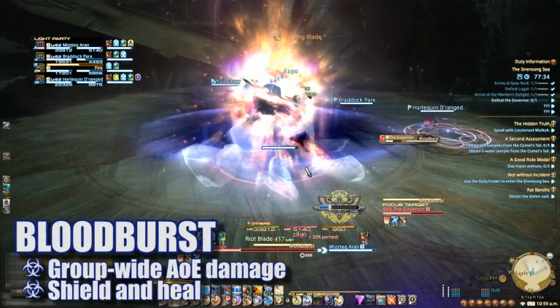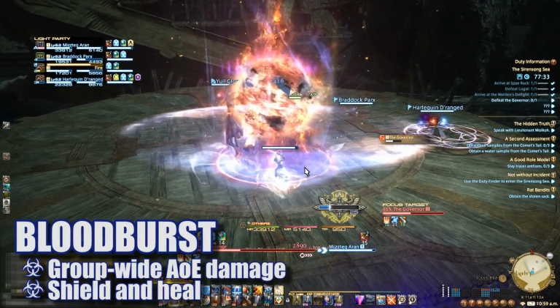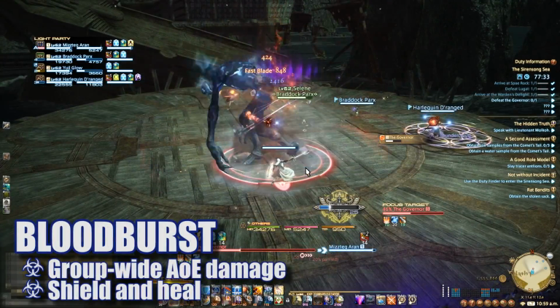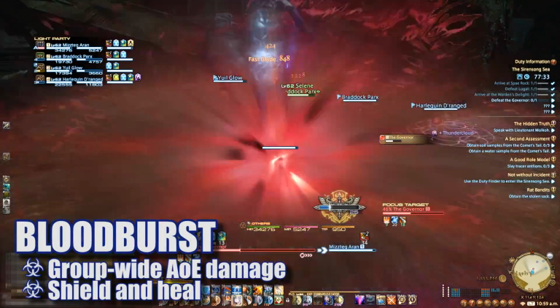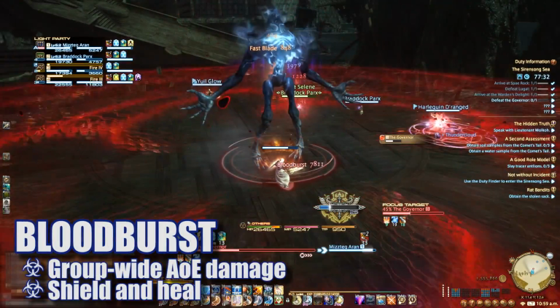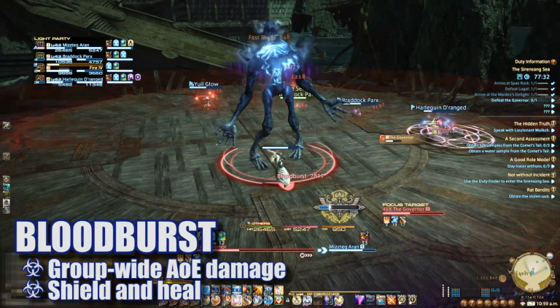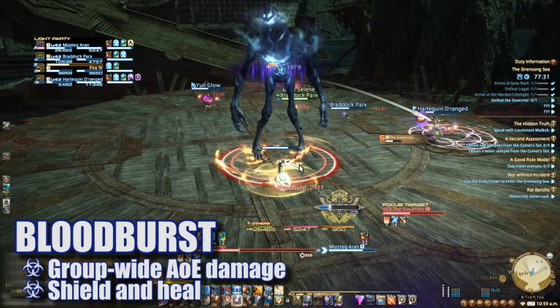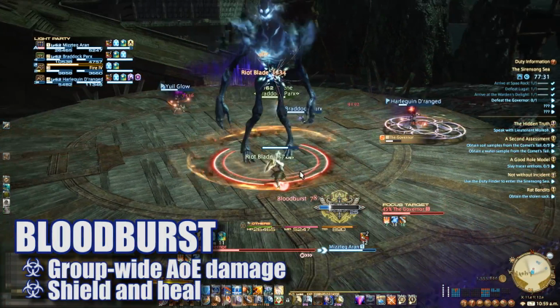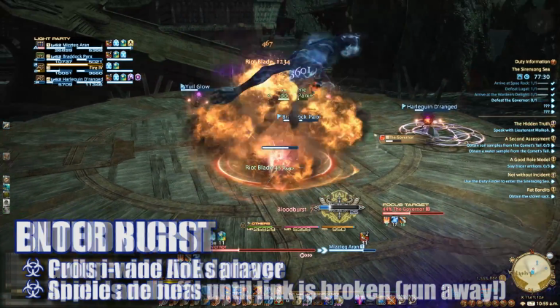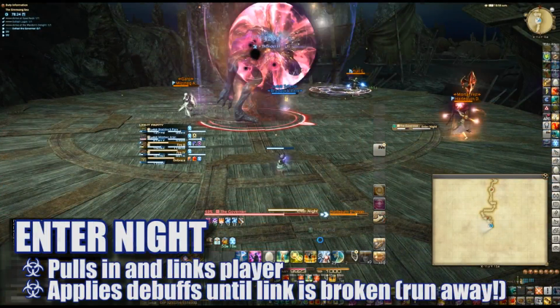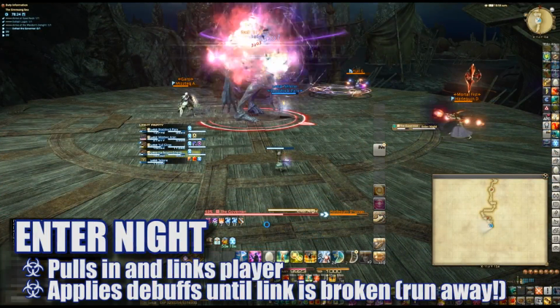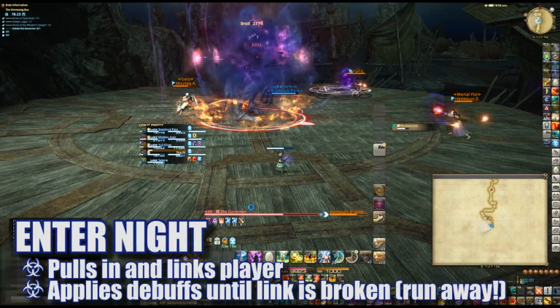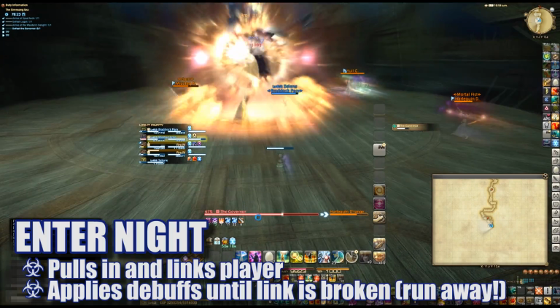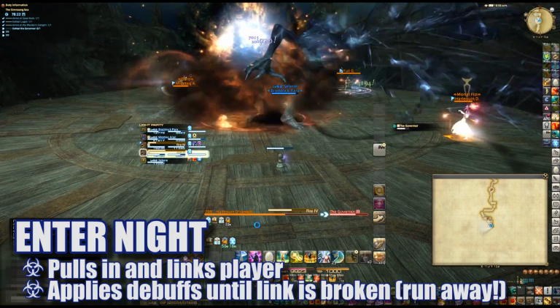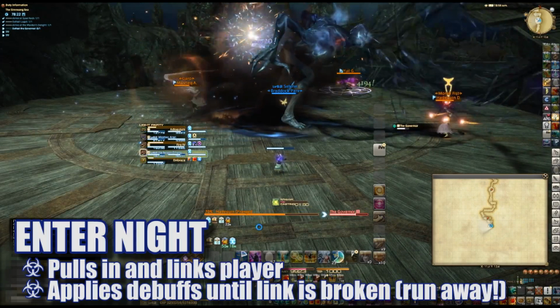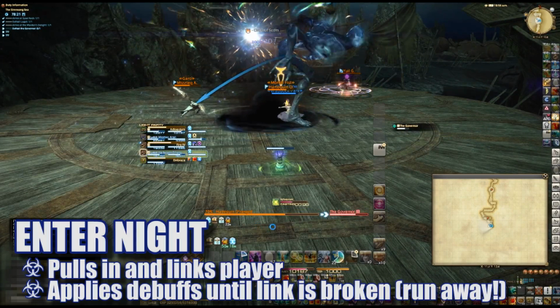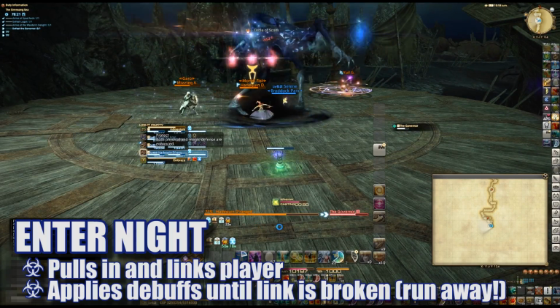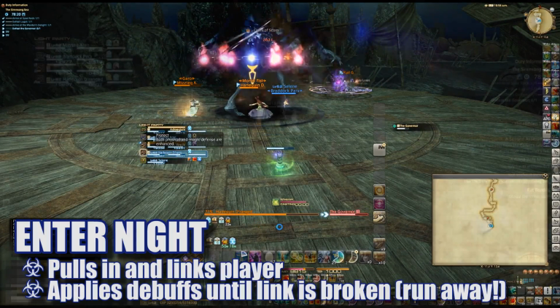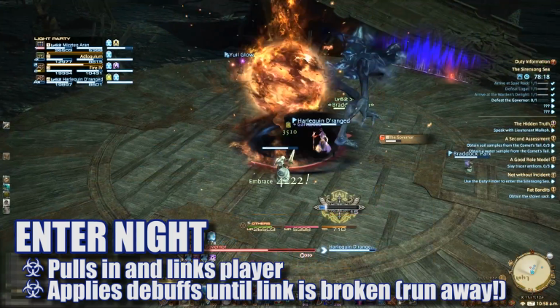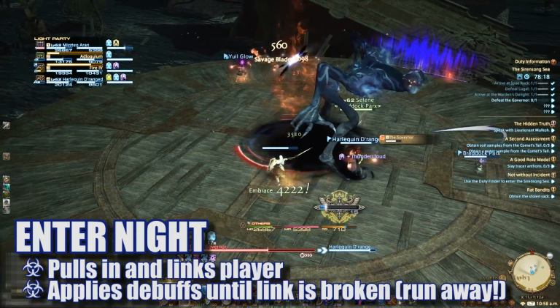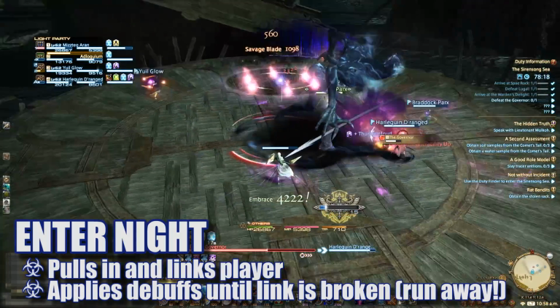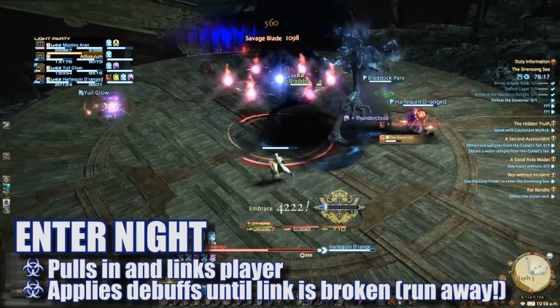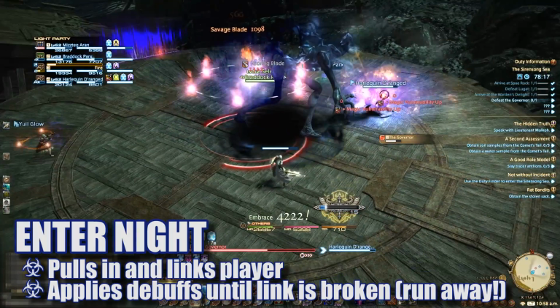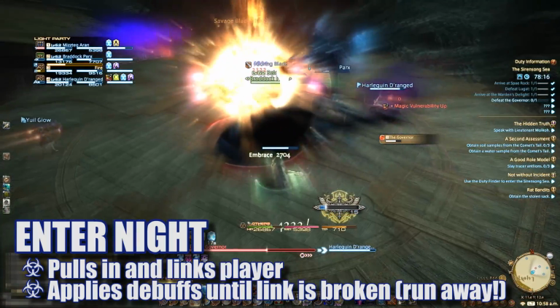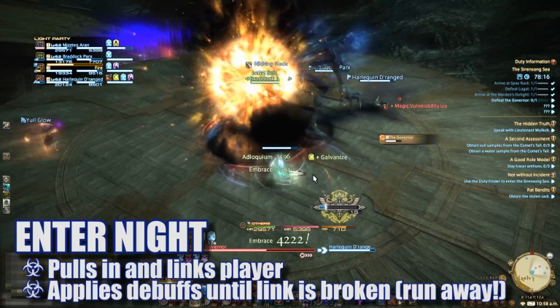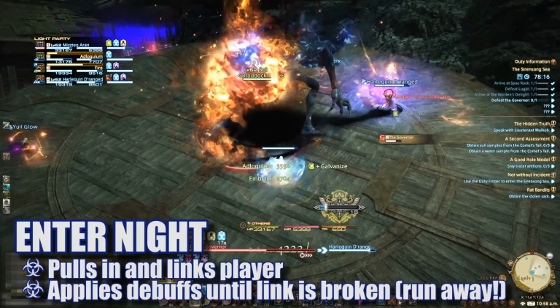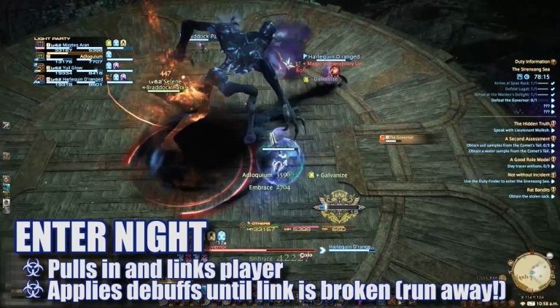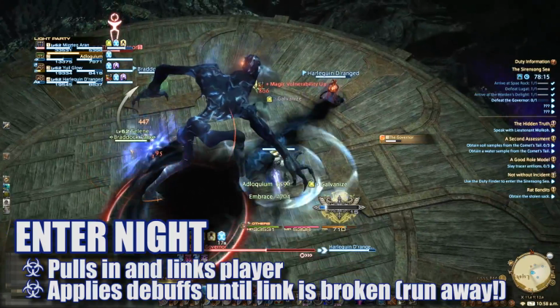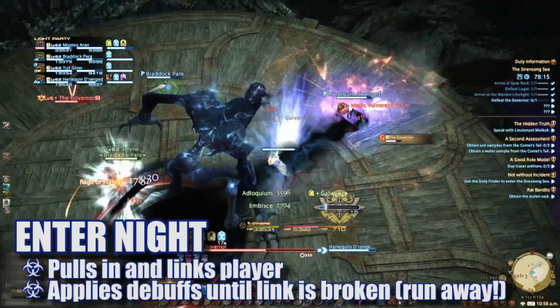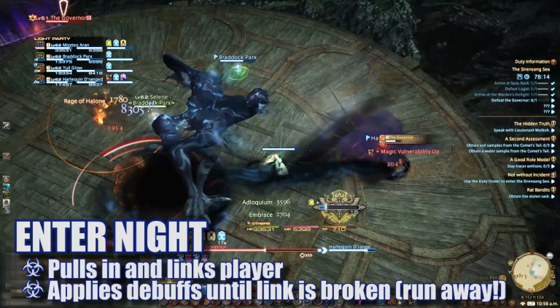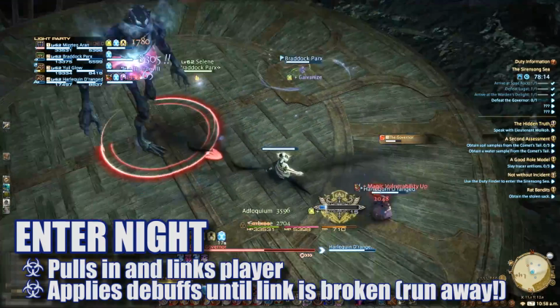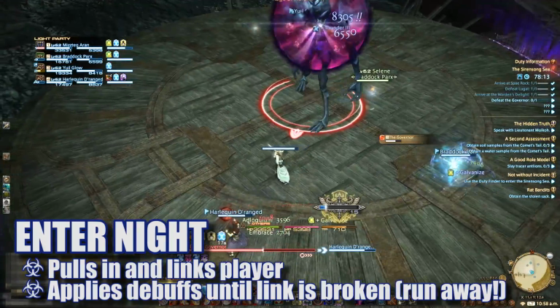Blood Burst is a group-wide AoE blast that healers will need to be ready to heal through. Enter Knight will target and mark a player, pulling them in and applying a stacking magic vulnerability up debuff. To avoid excessive stacks, the affected player should run away from the boss. These players will be more susceptible to damage, so healers beware.